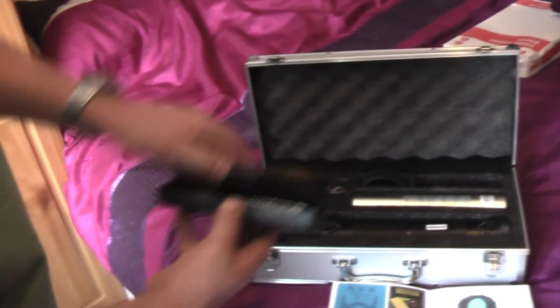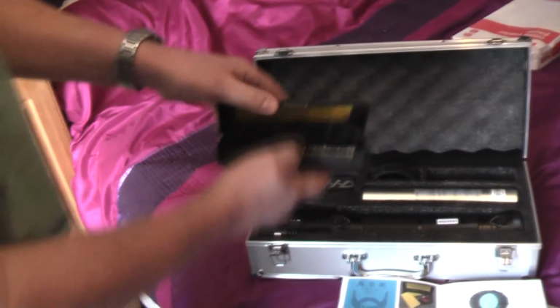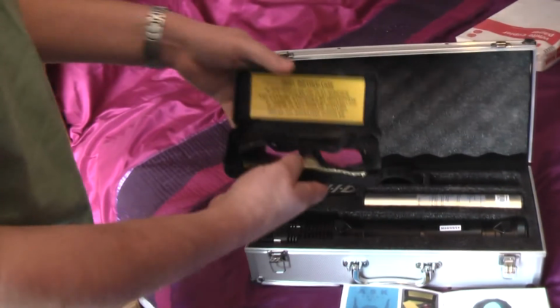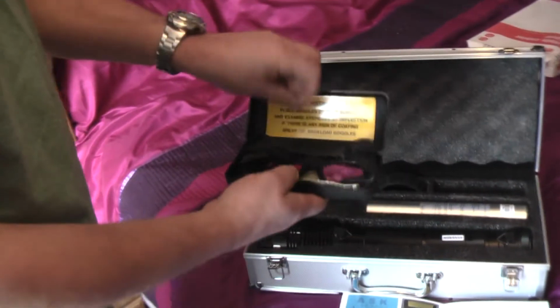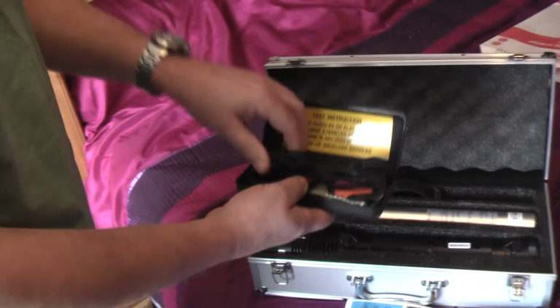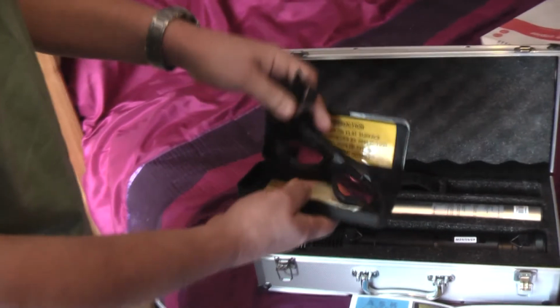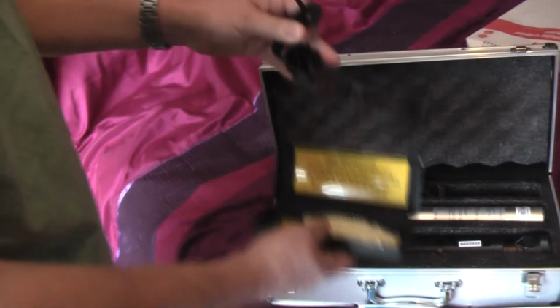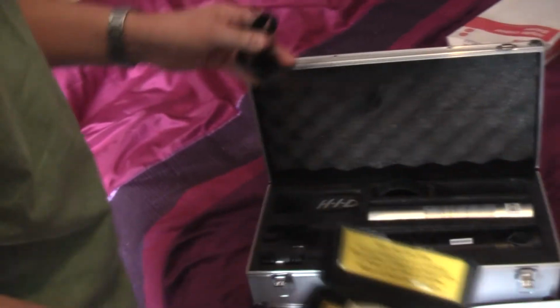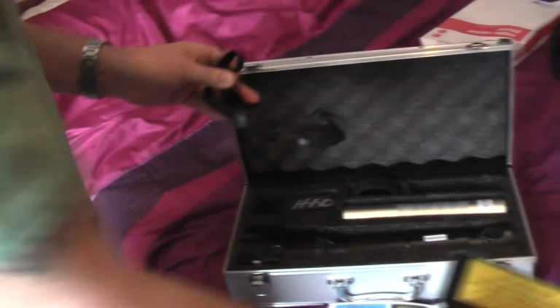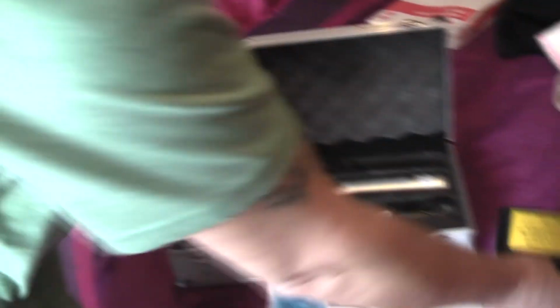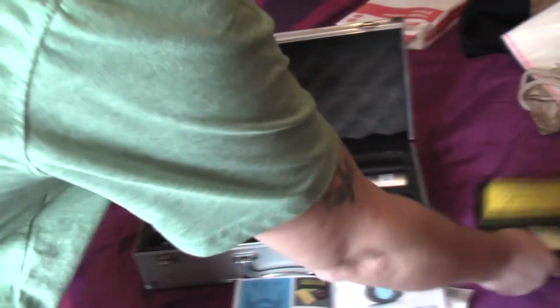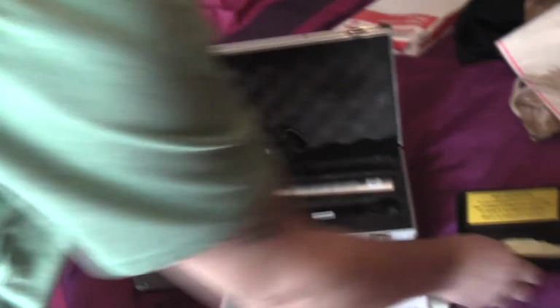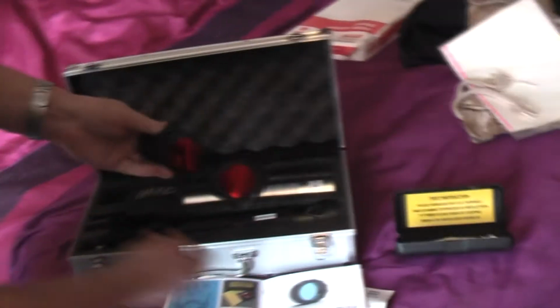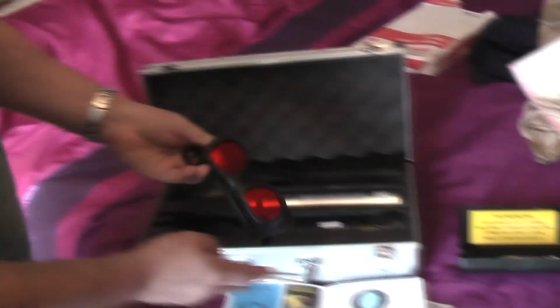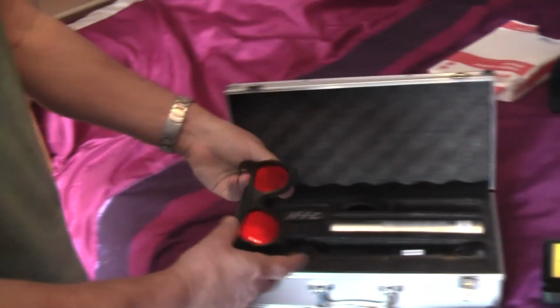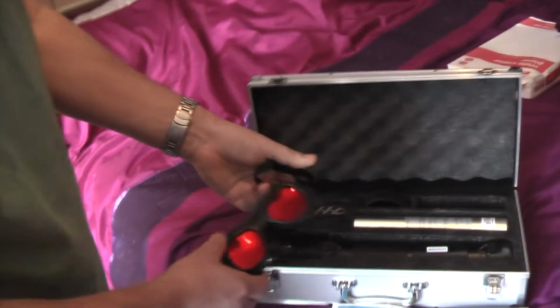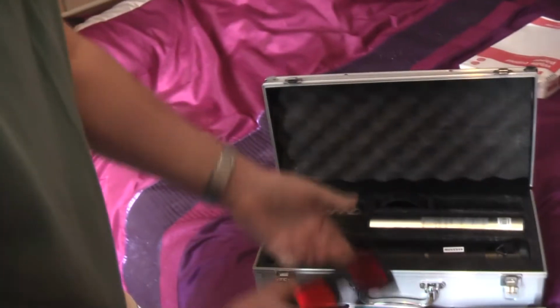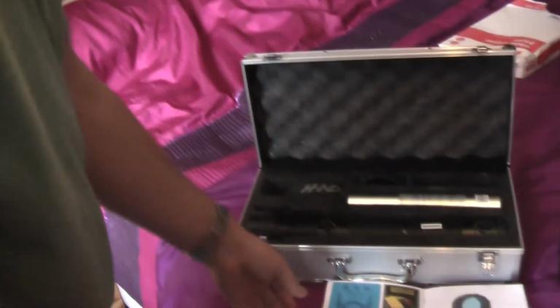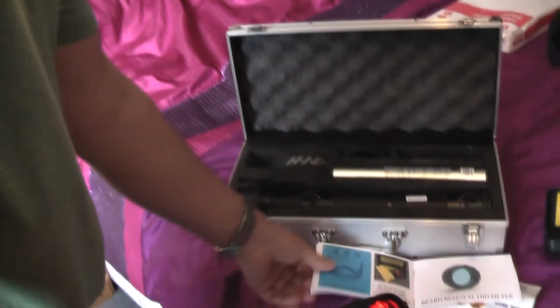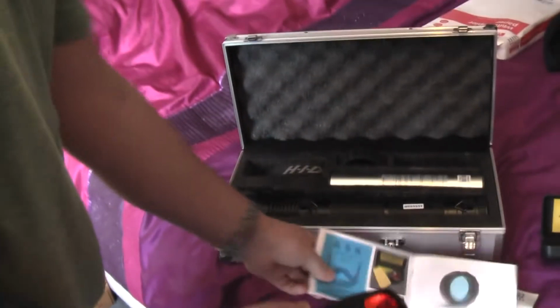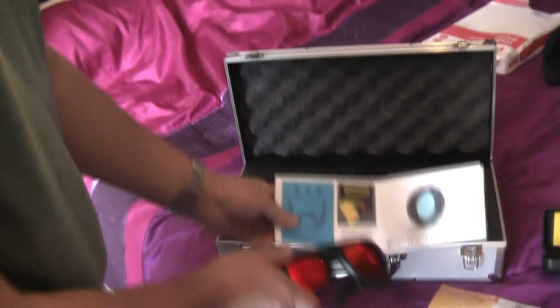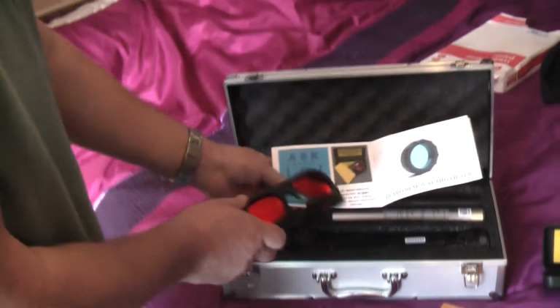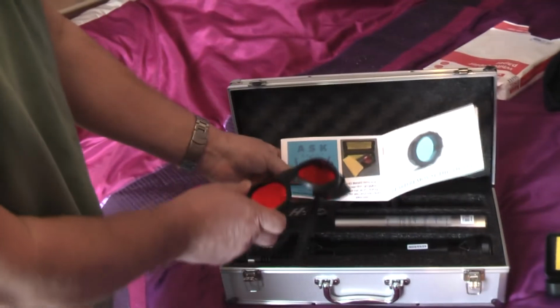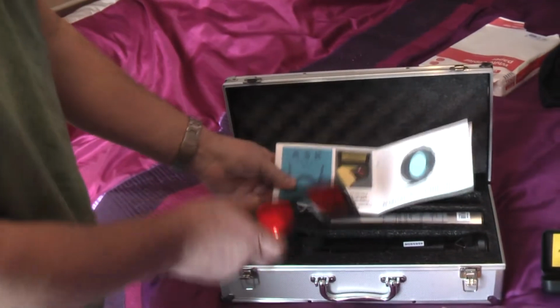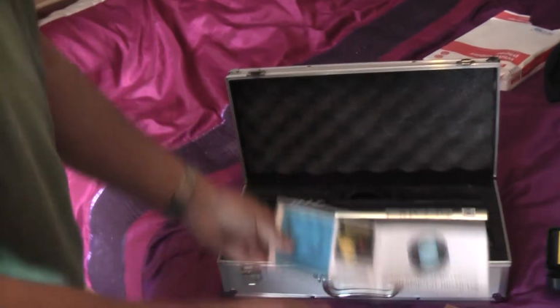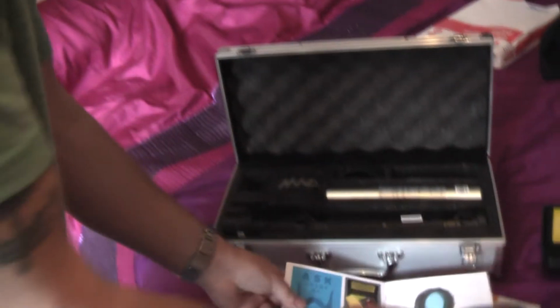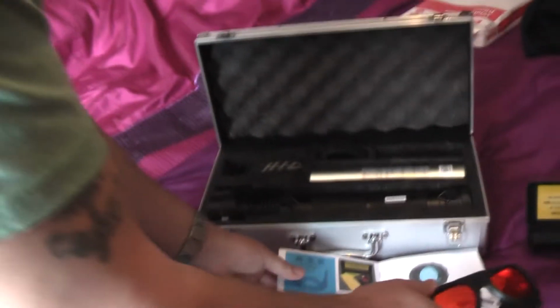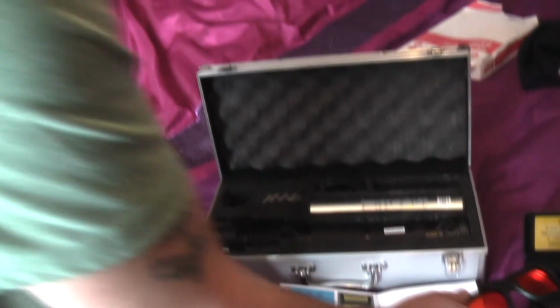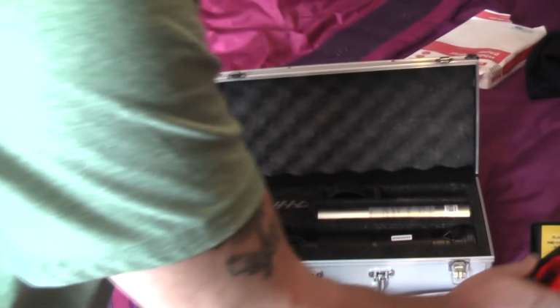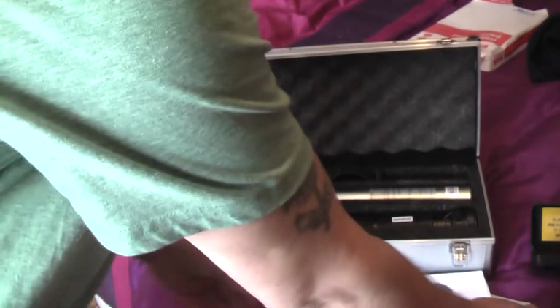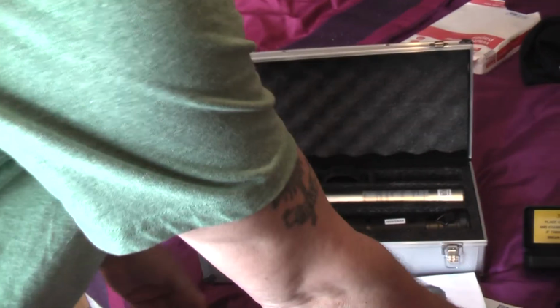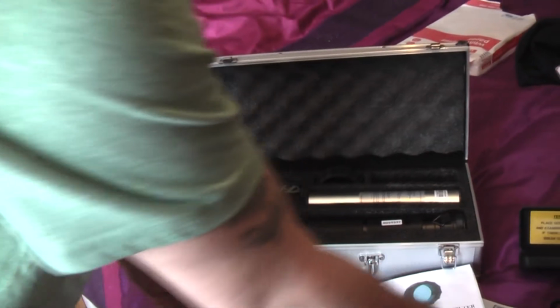I've got a special pair of goggles which are exactly the same as the ones in the book. So we're going to give this a go.